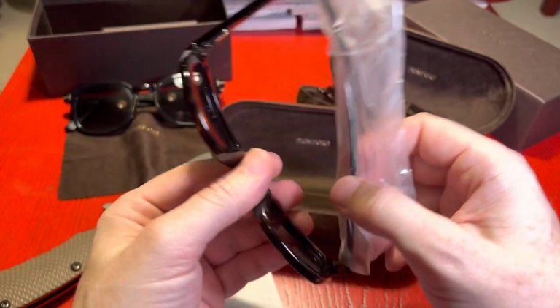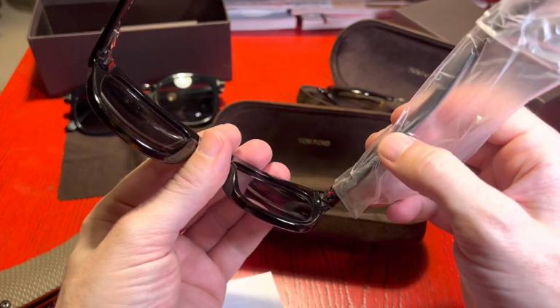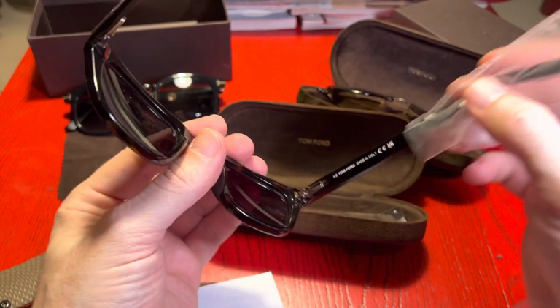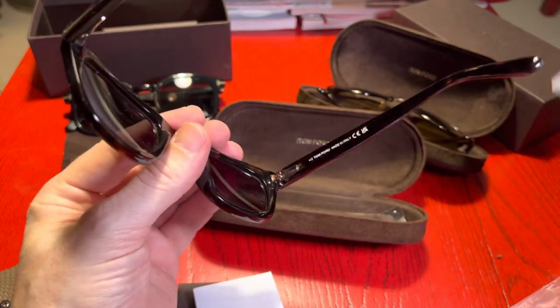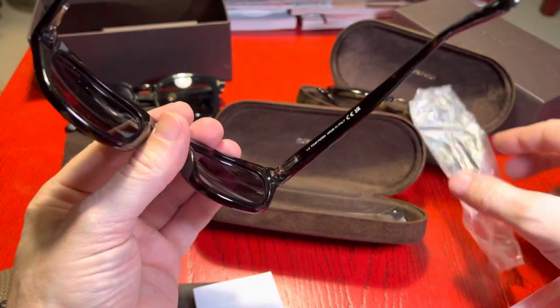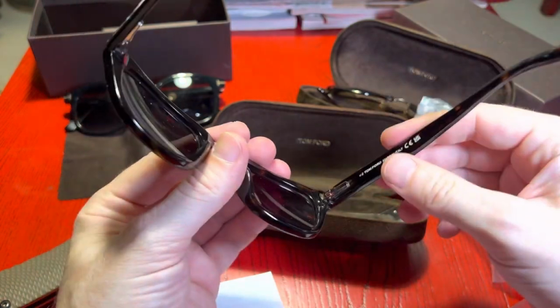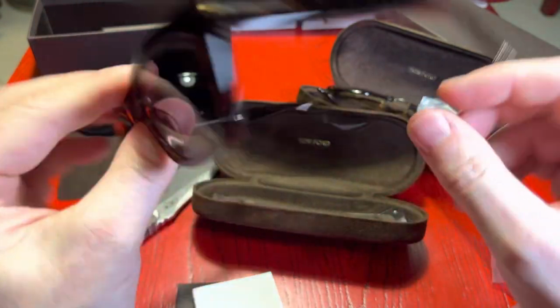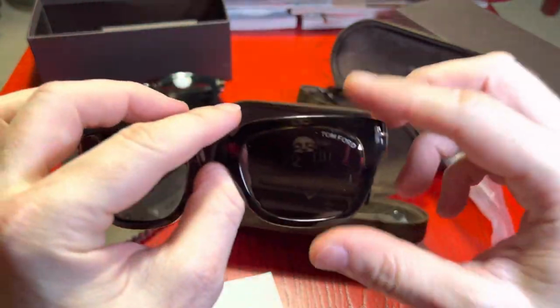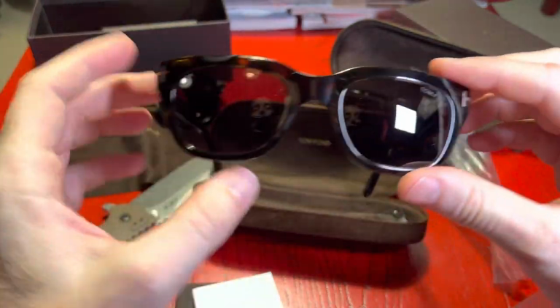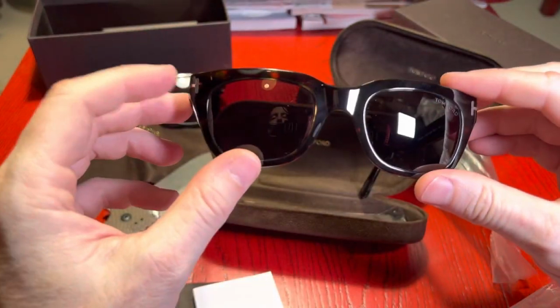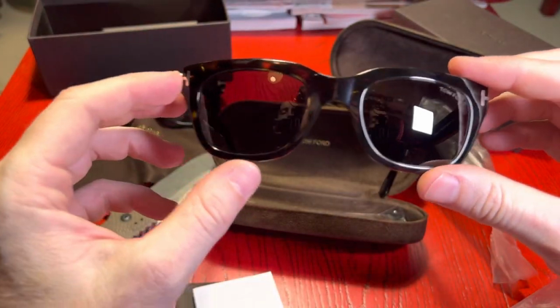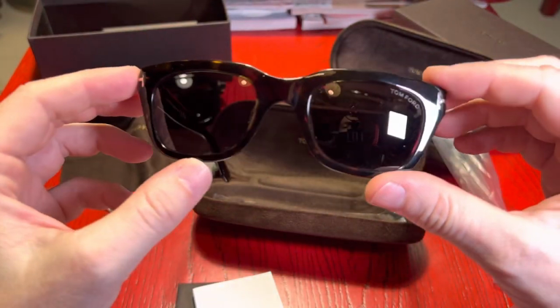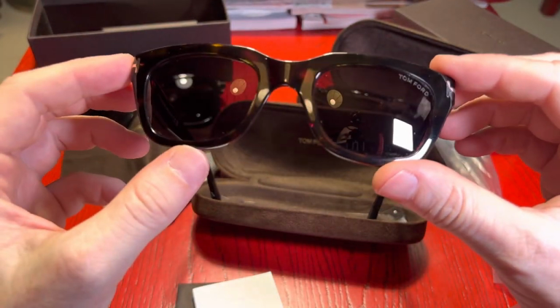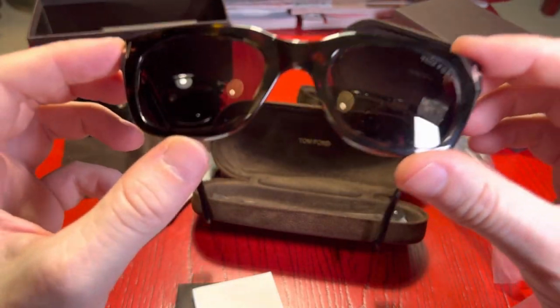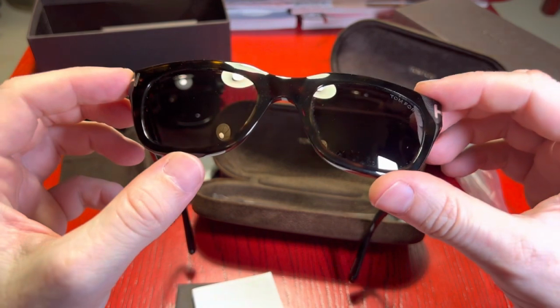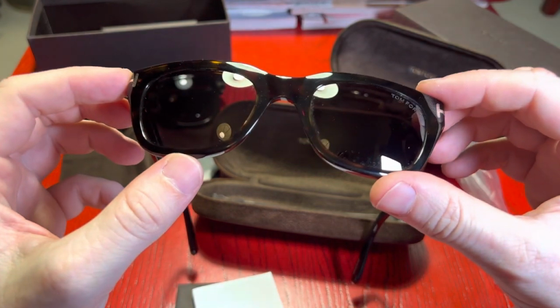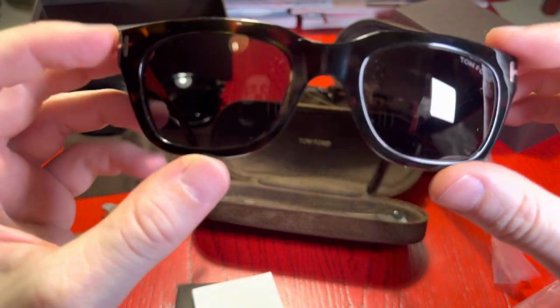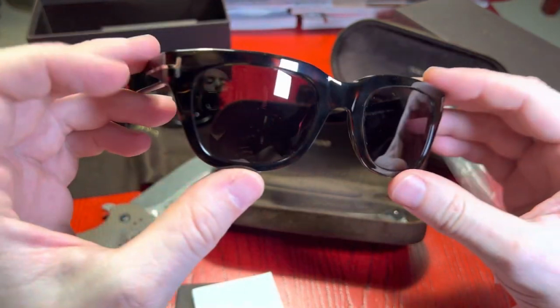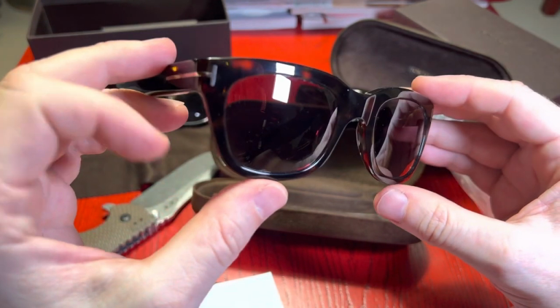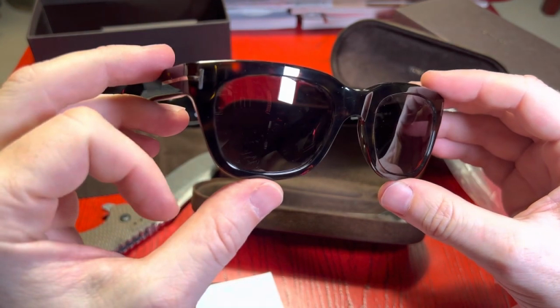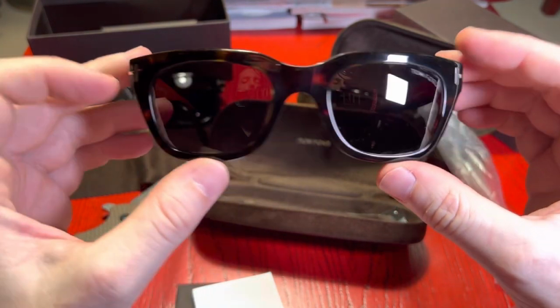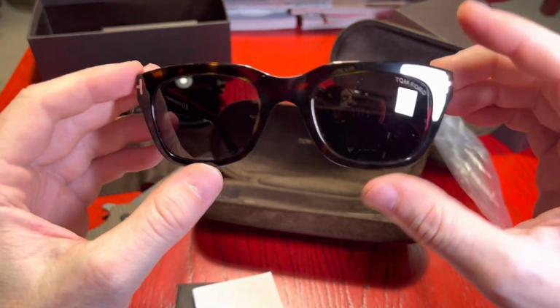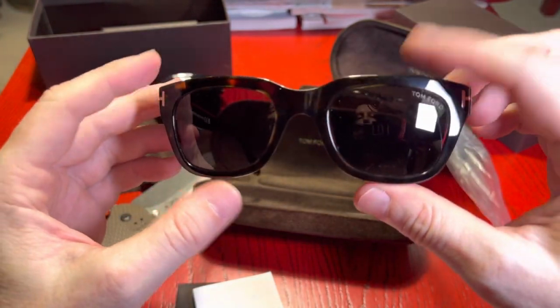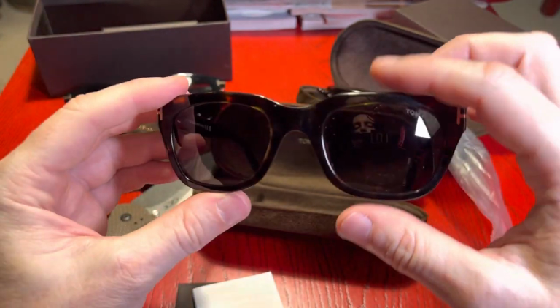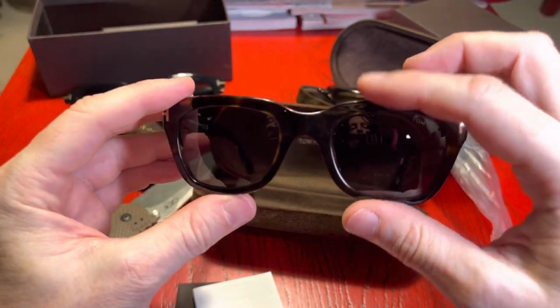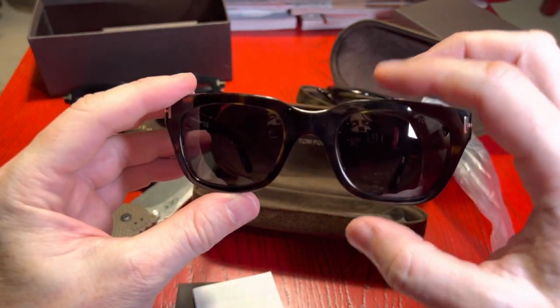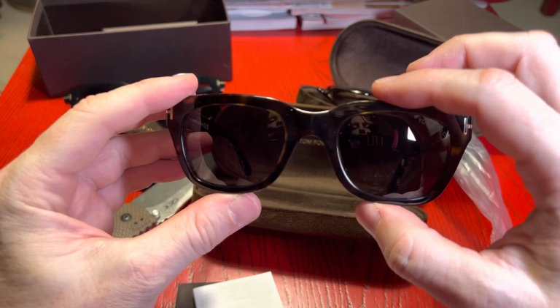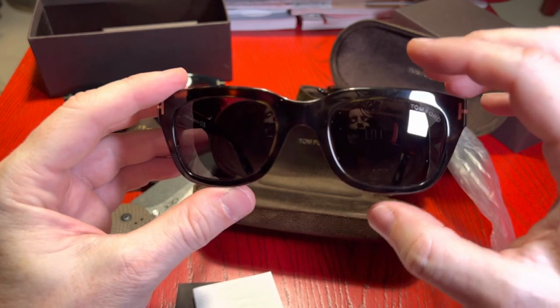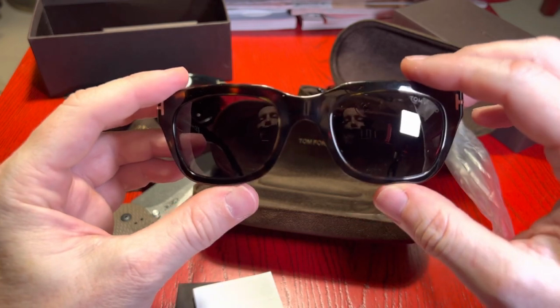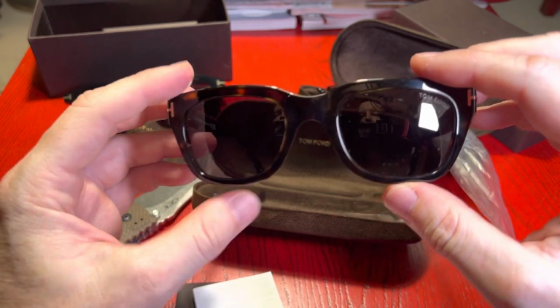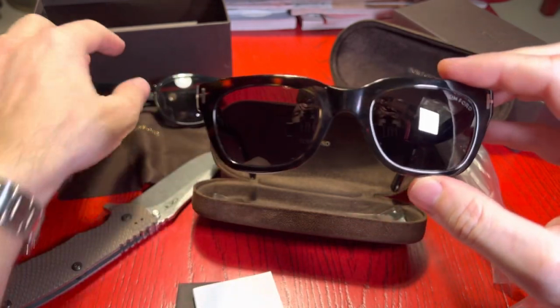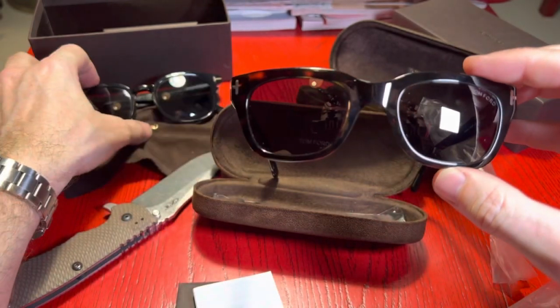These have a very distinctive T here on the sides — it's quite a cool and recognisable design. They're quite thin as well, quite low profile compared to some of the other ones.